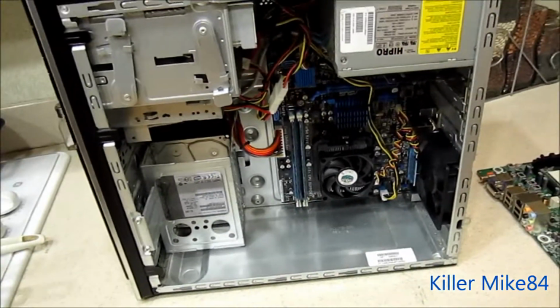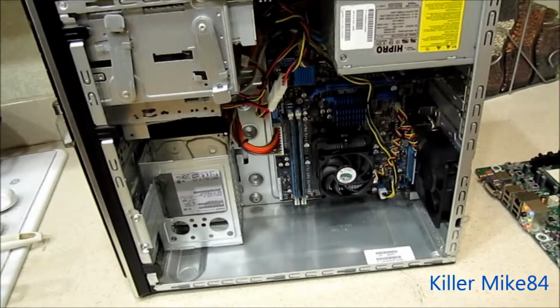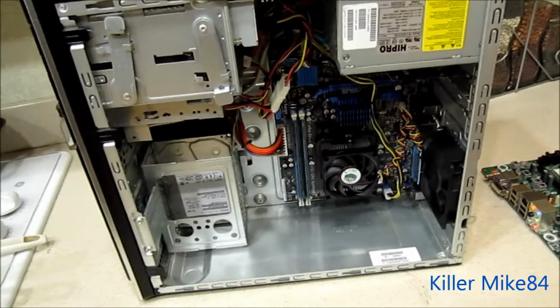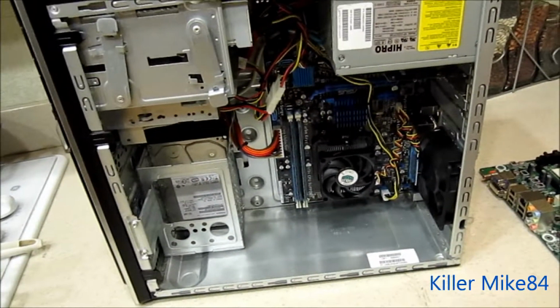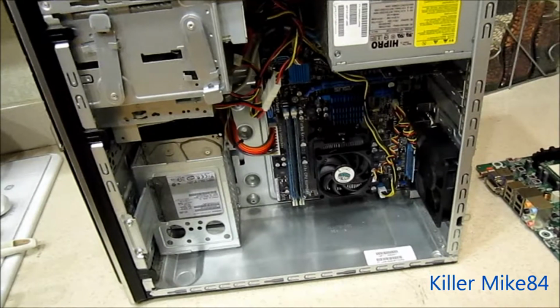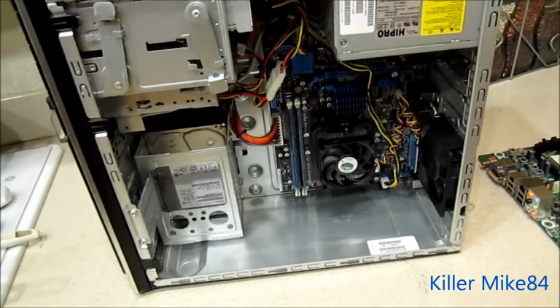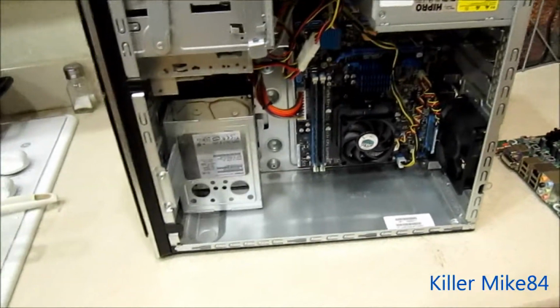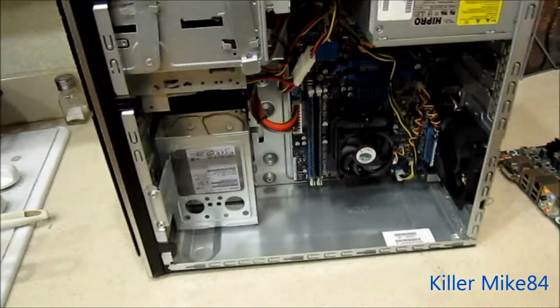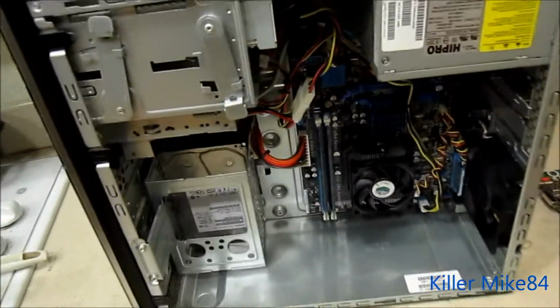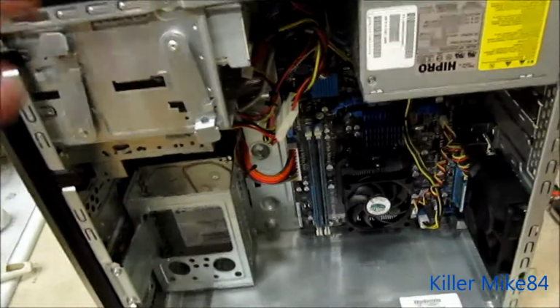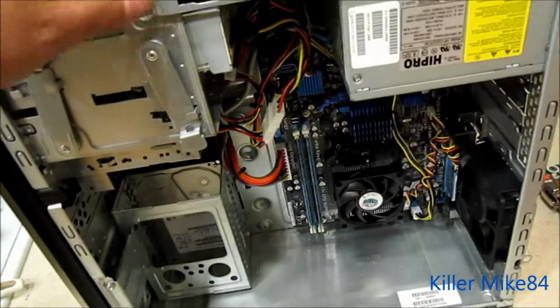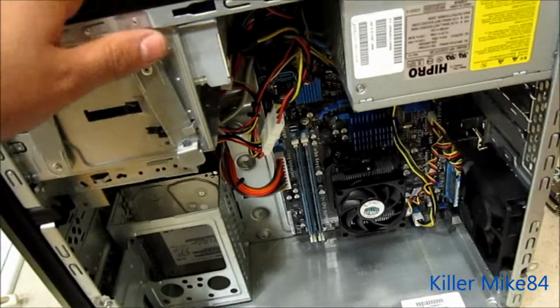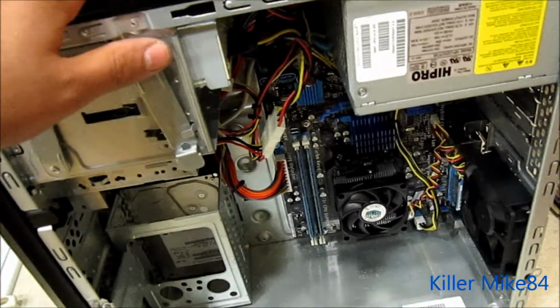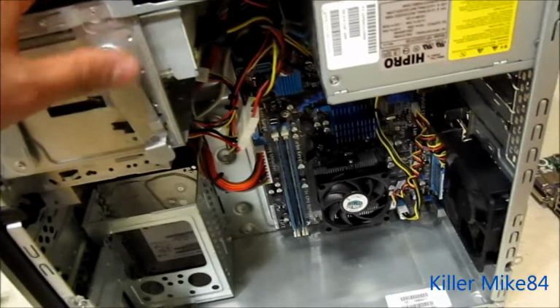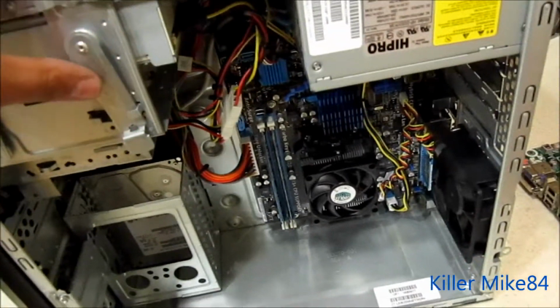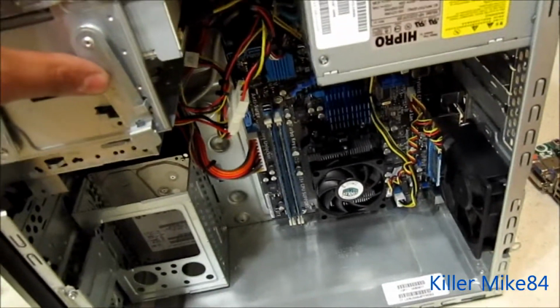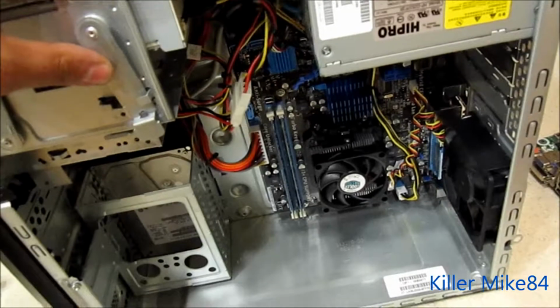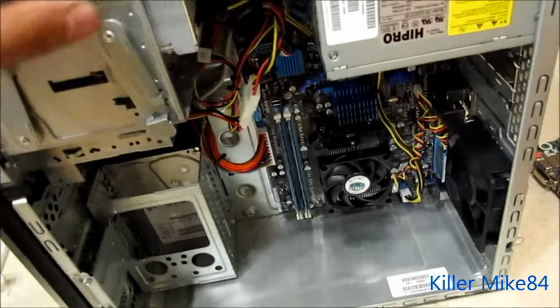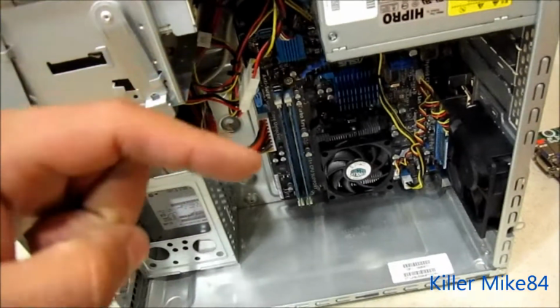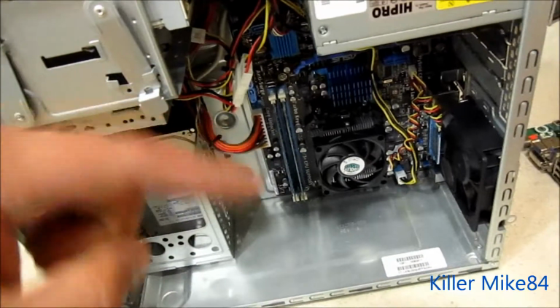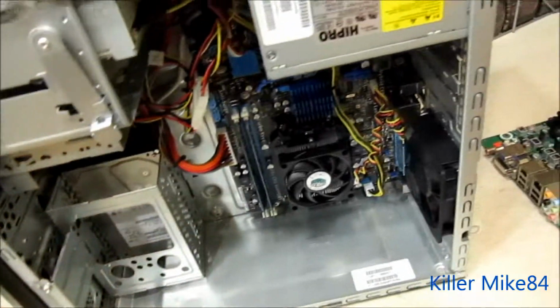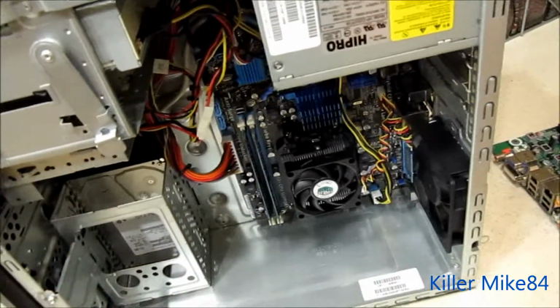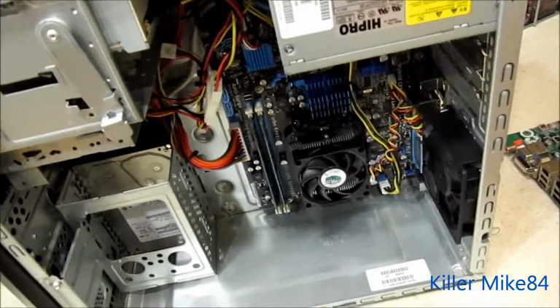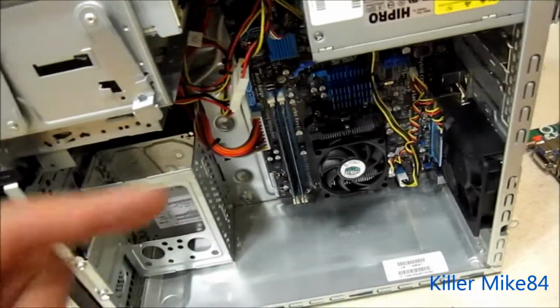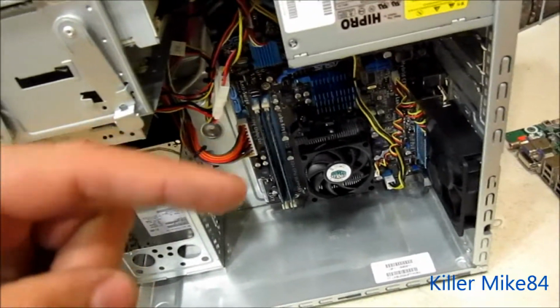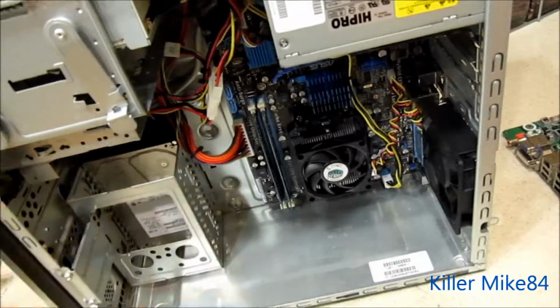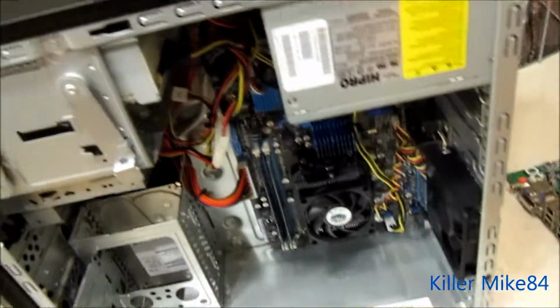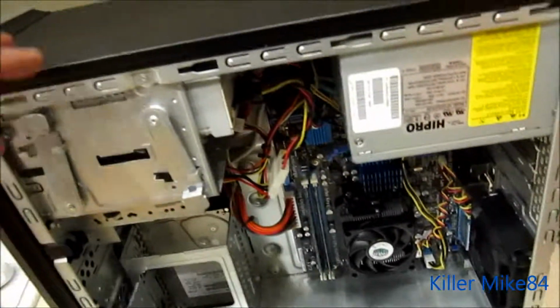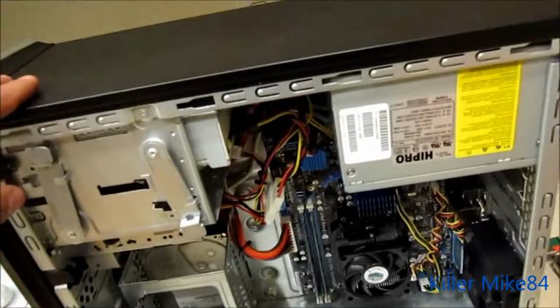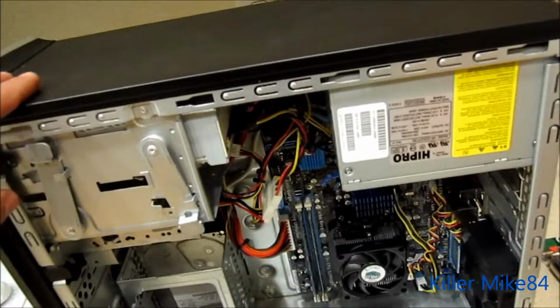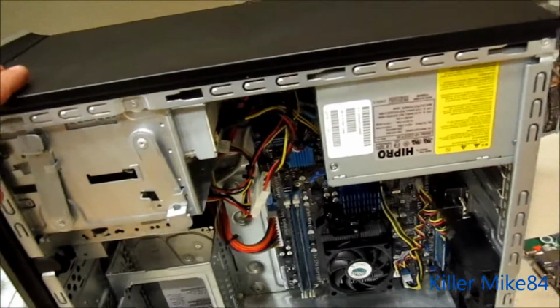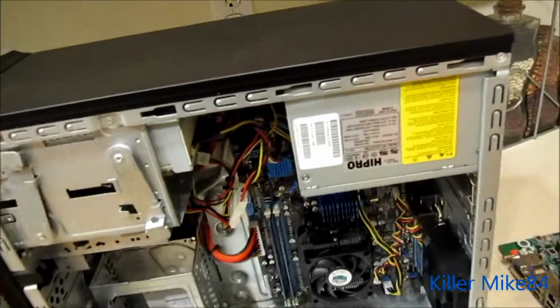So you guys, you know all the info on this computer — leave a comment in the description below. Hit the like button. Alright you guys, this is Killmike84, you guys take care. Later.